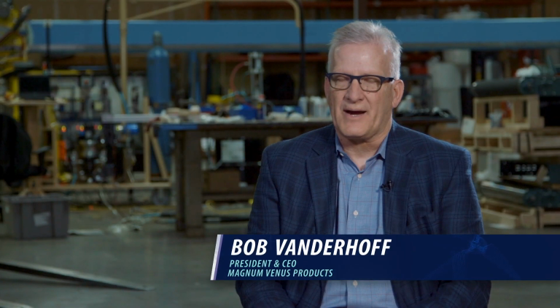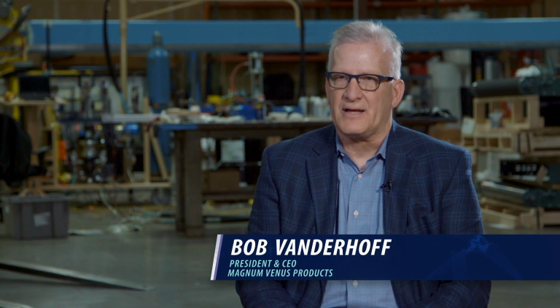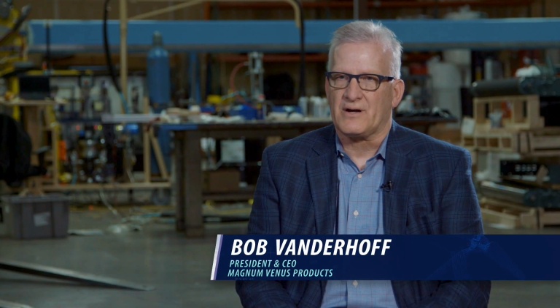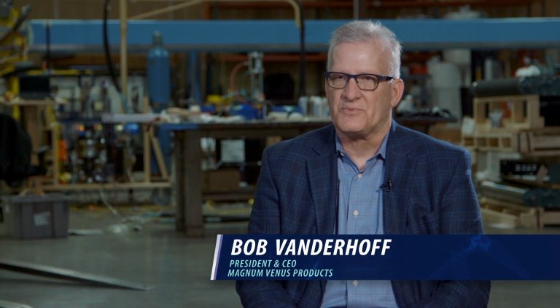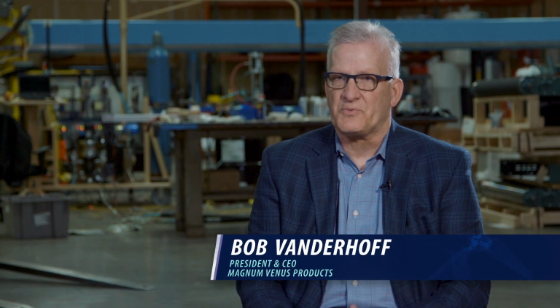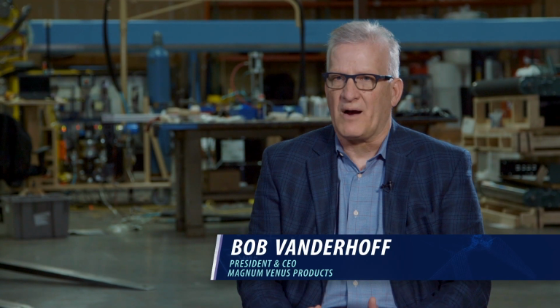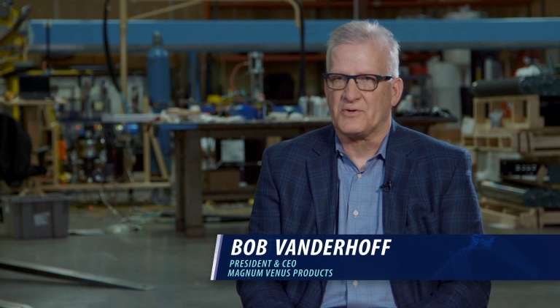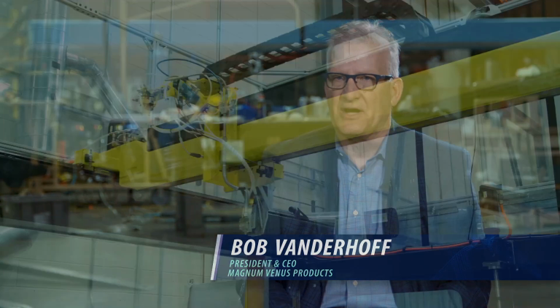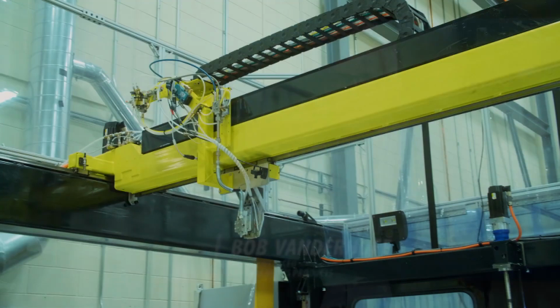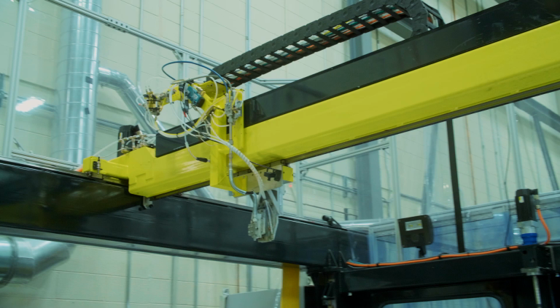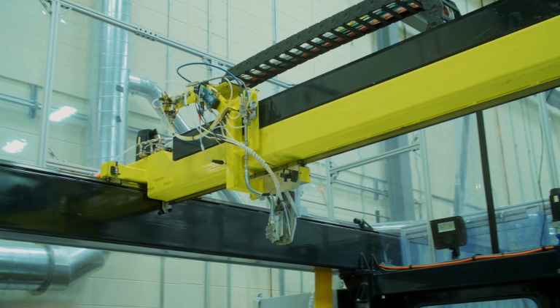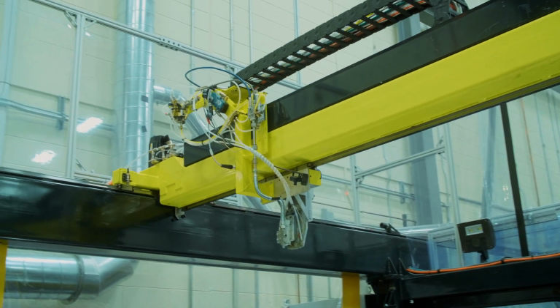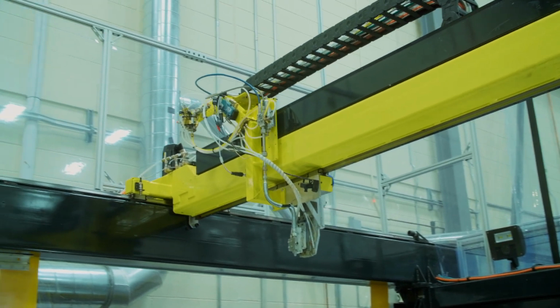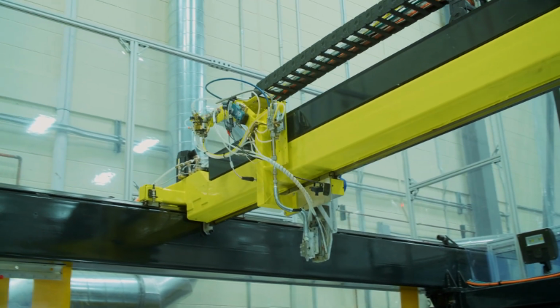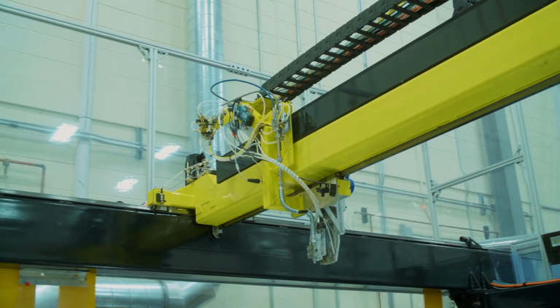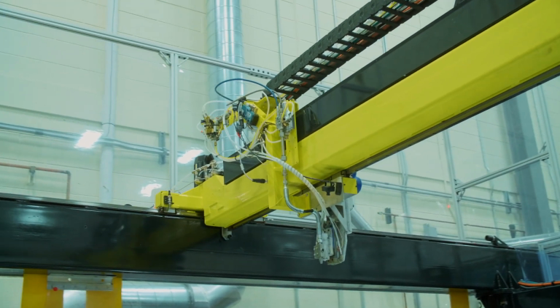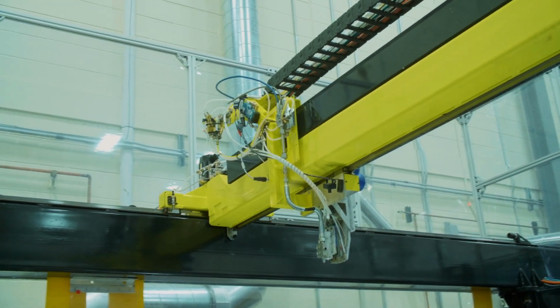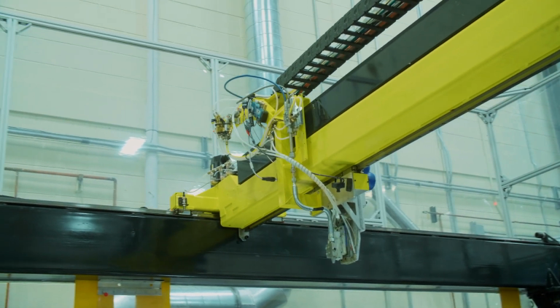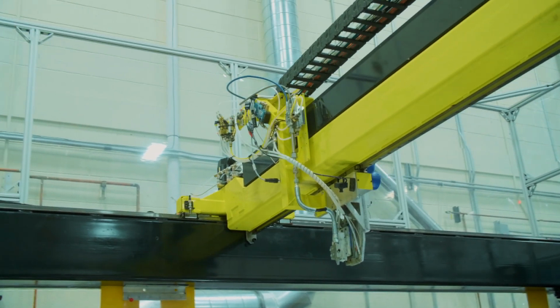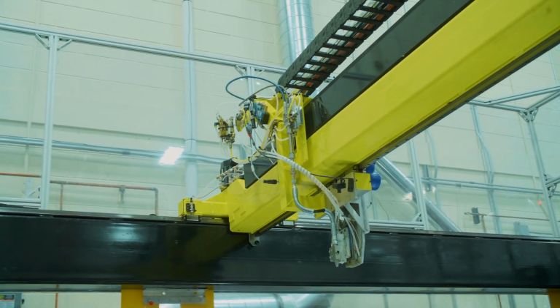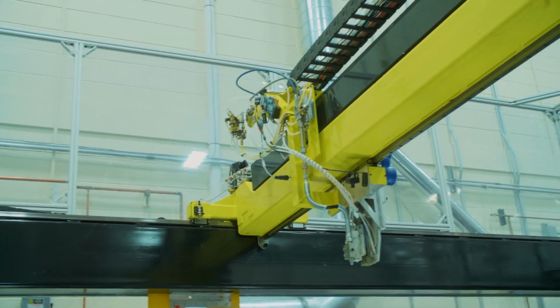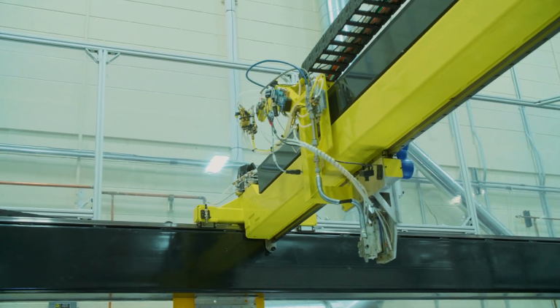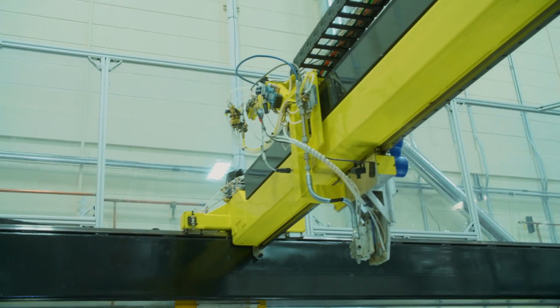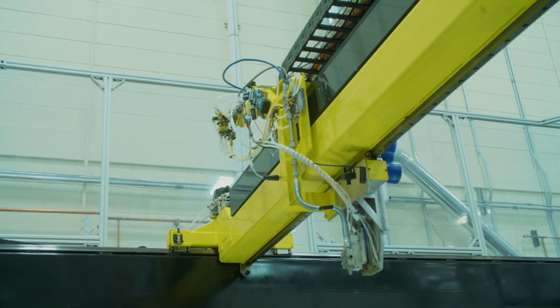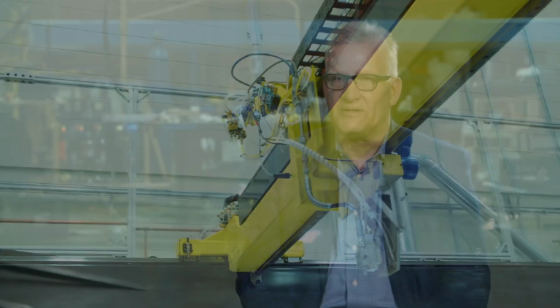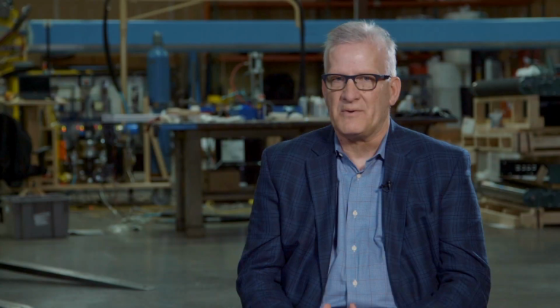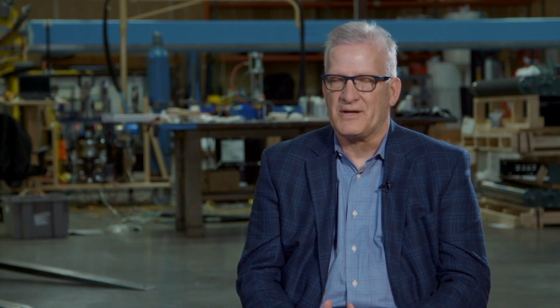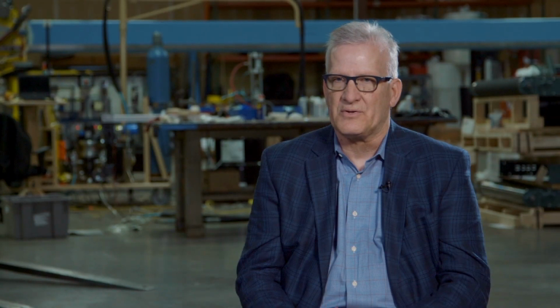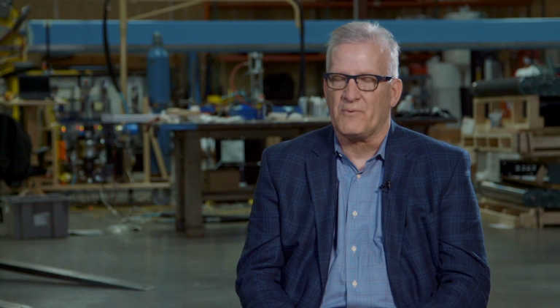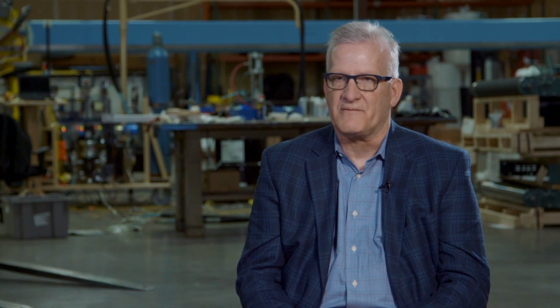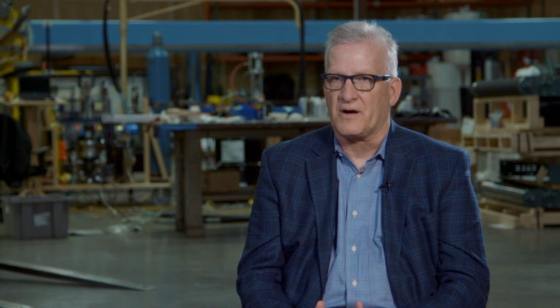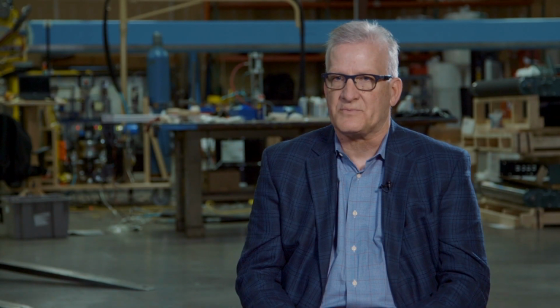As we look to the future, we recognize that our customers' requirements are going to change, so we're looking ahead into robotics, 3D printing, automation — those types of things — to make sure that we're relevant for our customers.